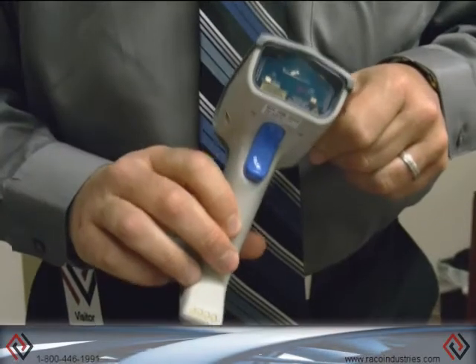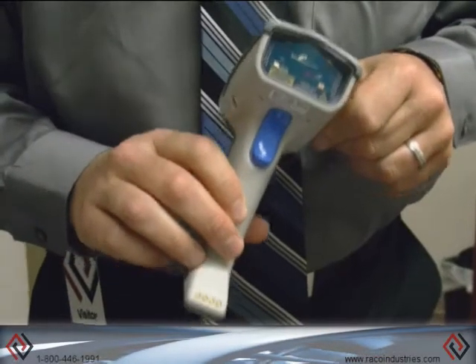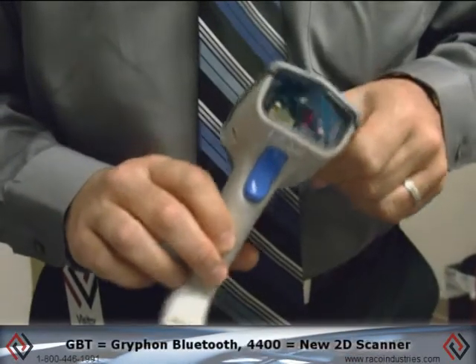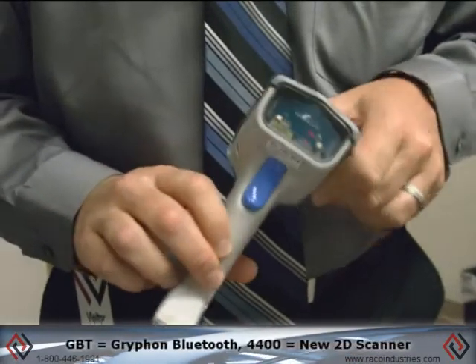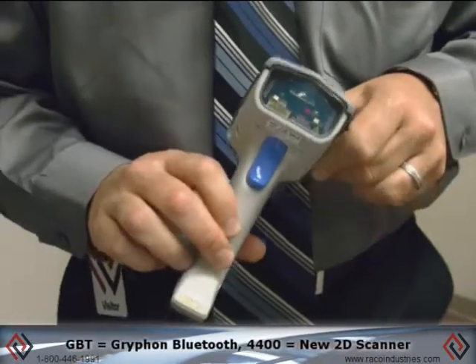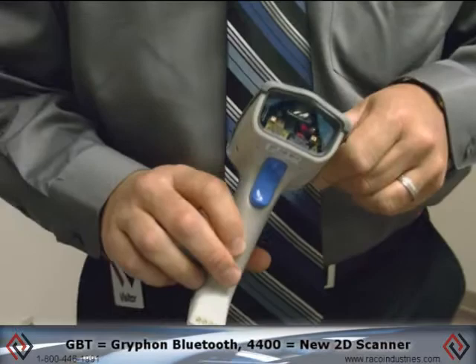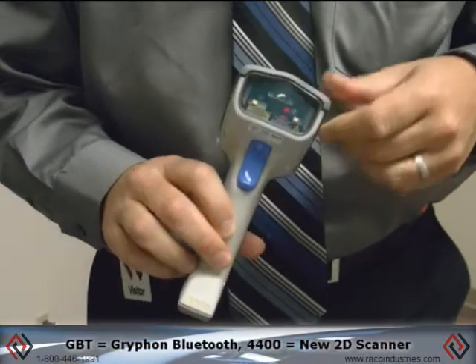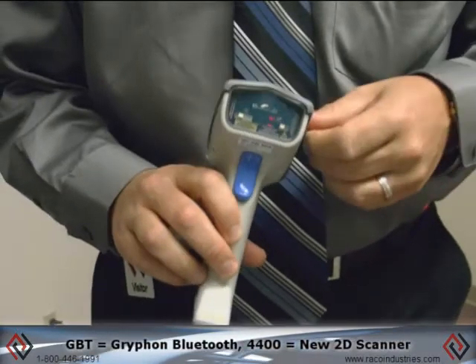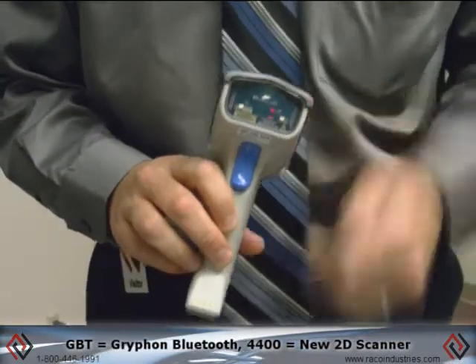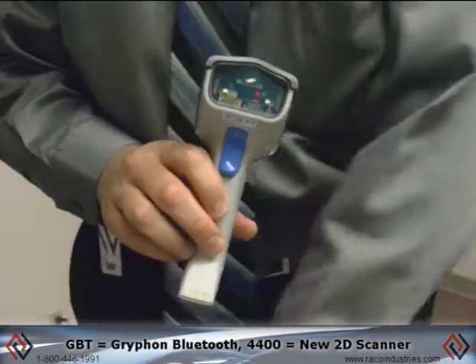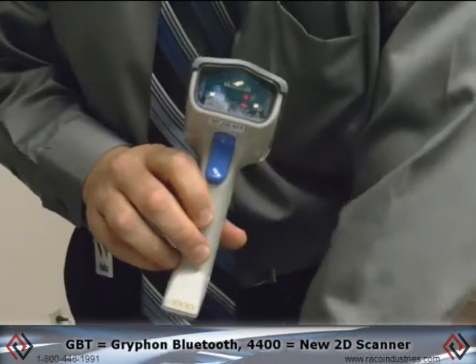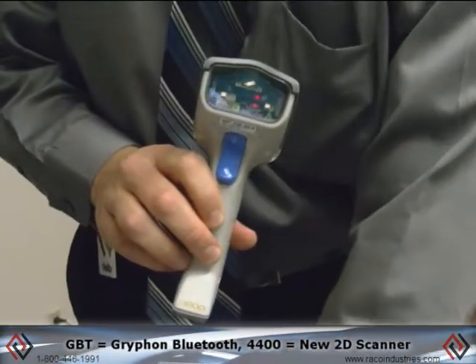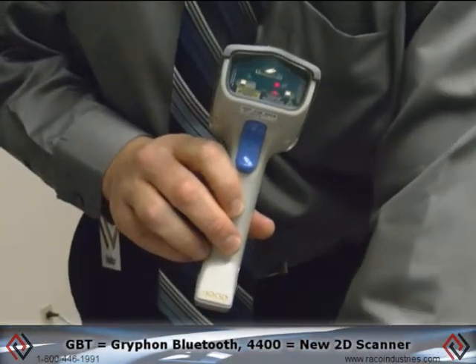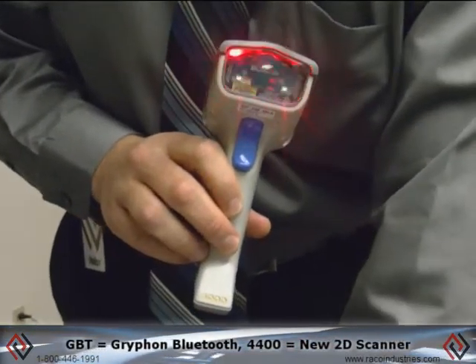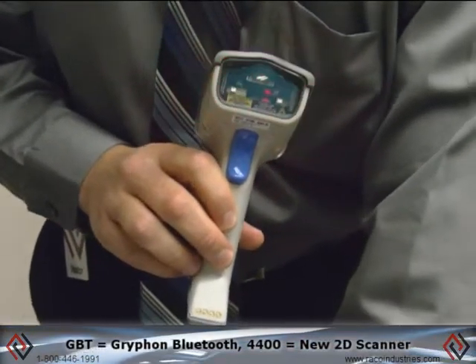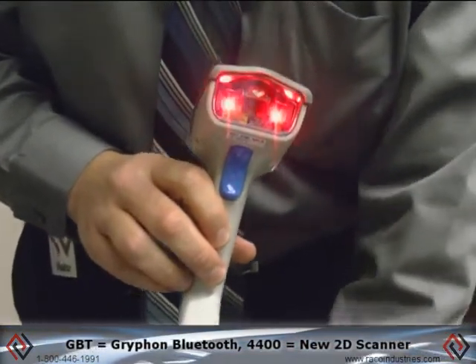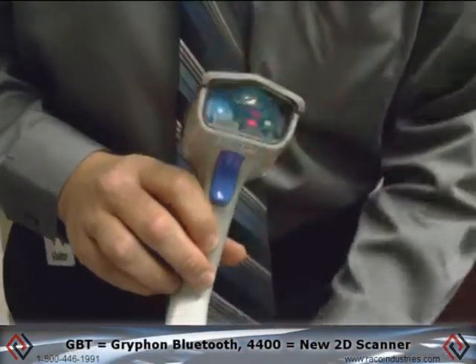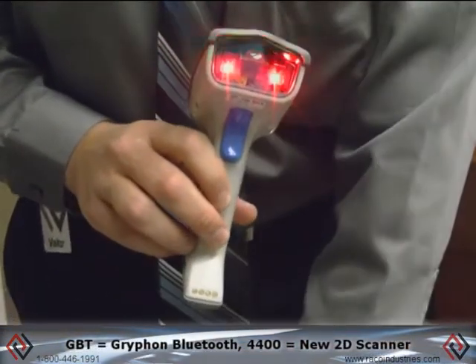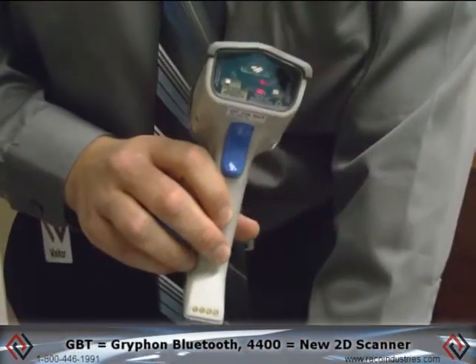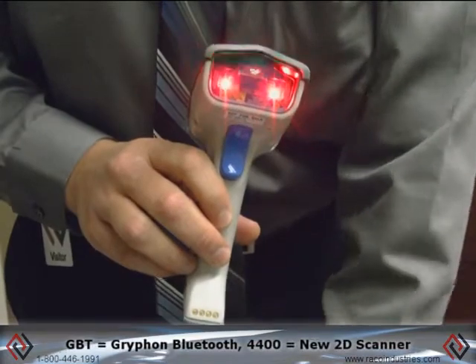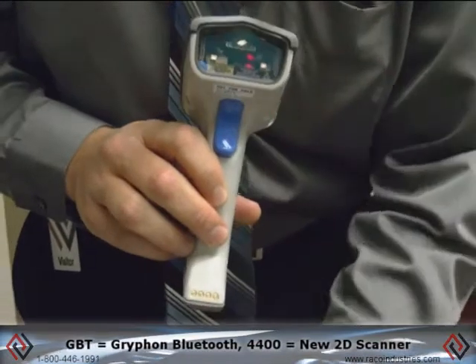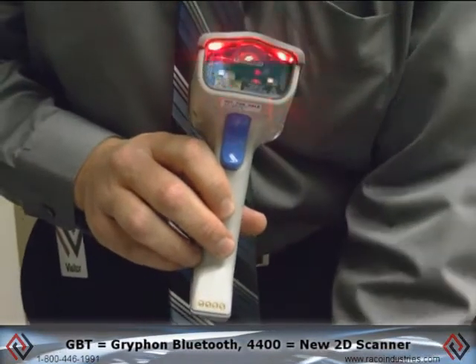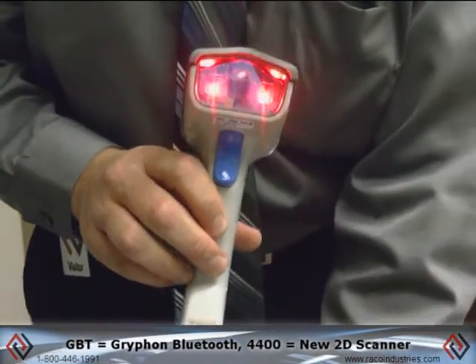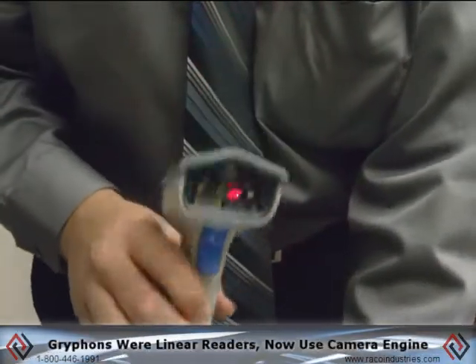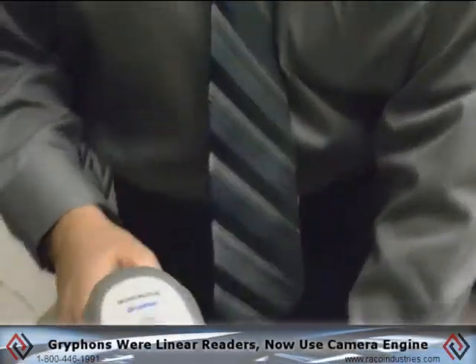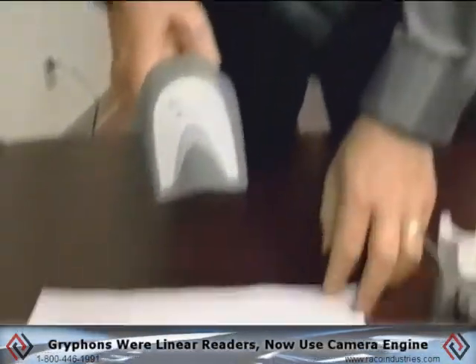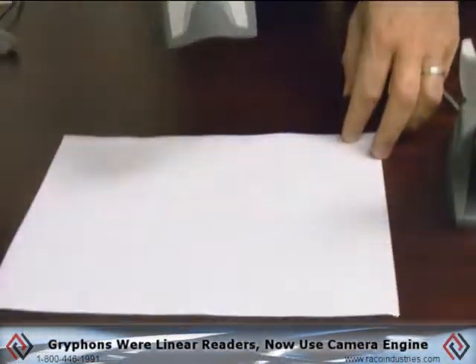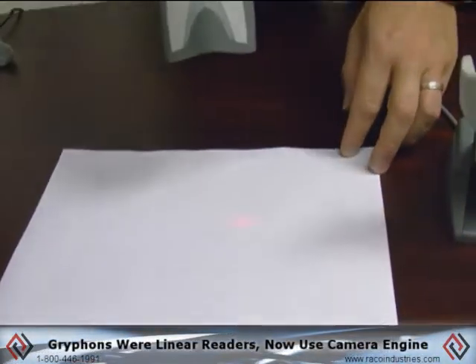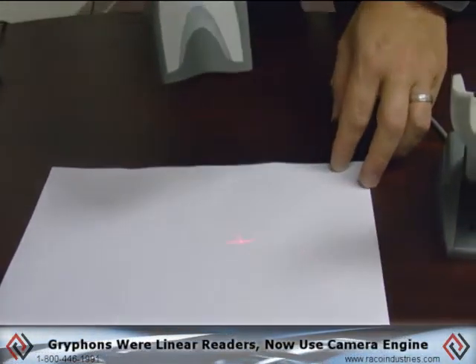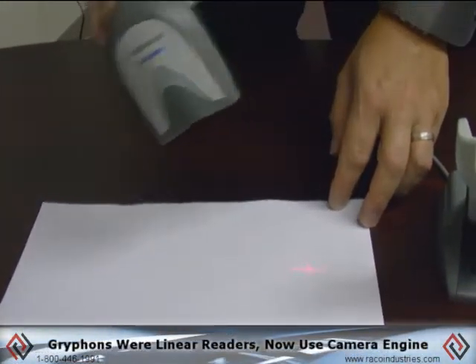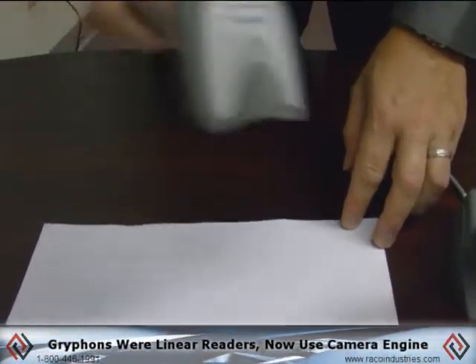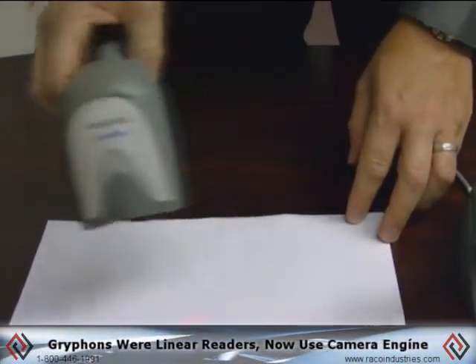Today I'd like to introduce the DataLogic GBT4400. GBT stands for Griffin Bluetooth. The 4400 means it's a new 2D scanner. Previously all Griffins were linear readers; this now has the camera engine.